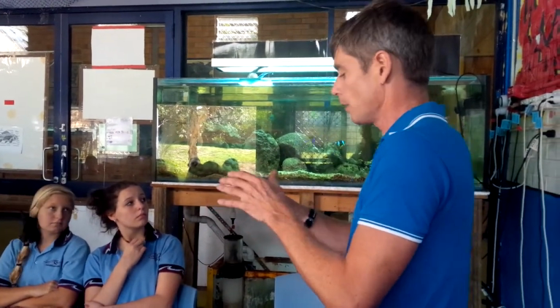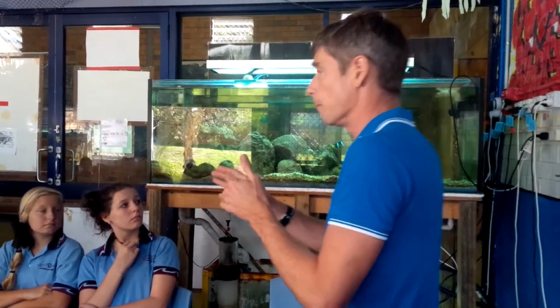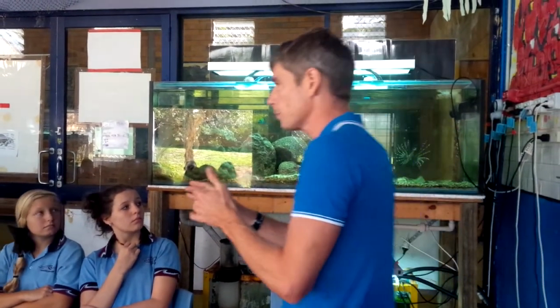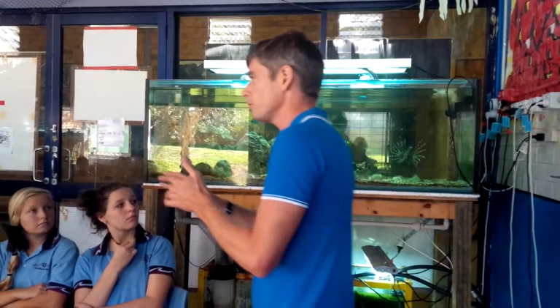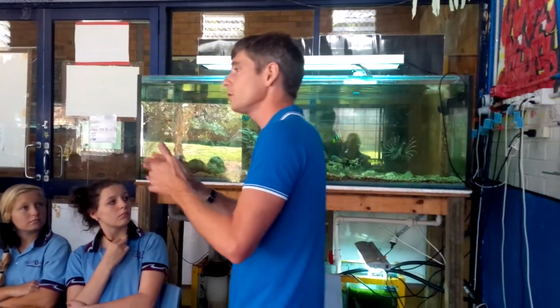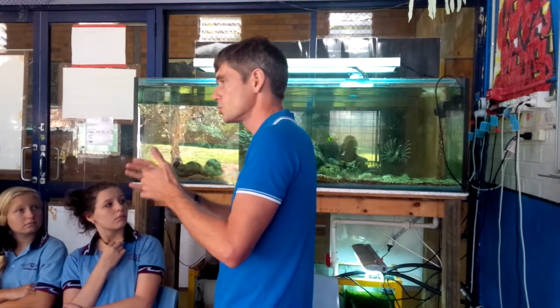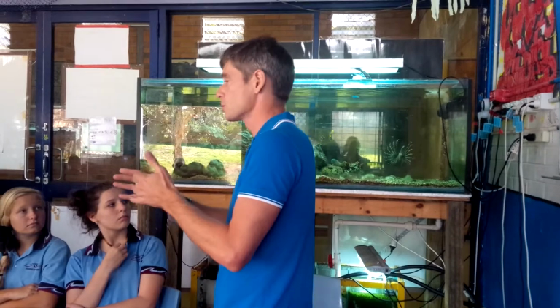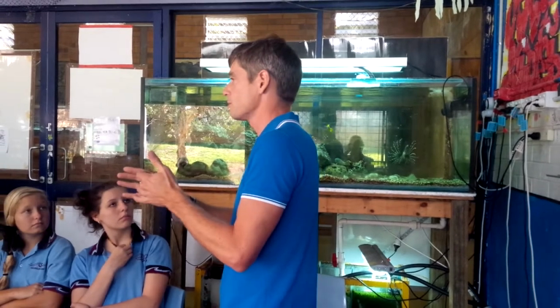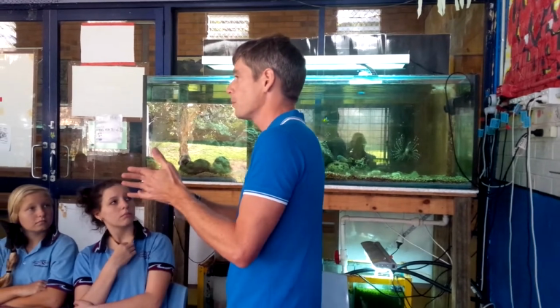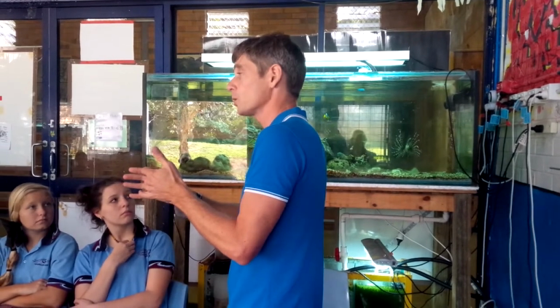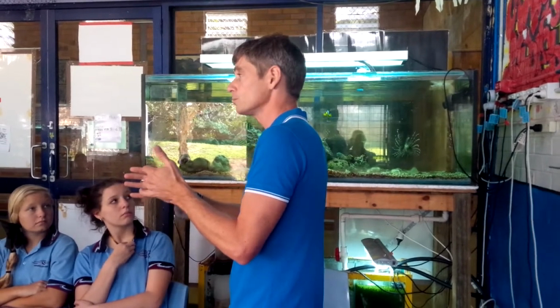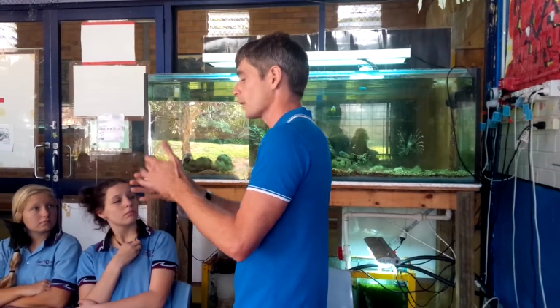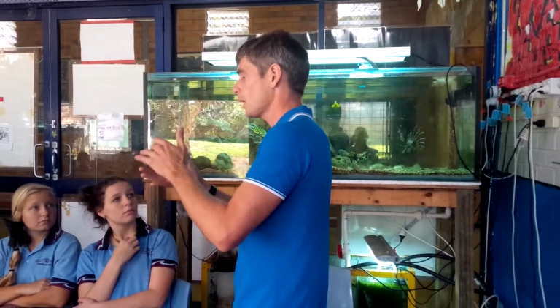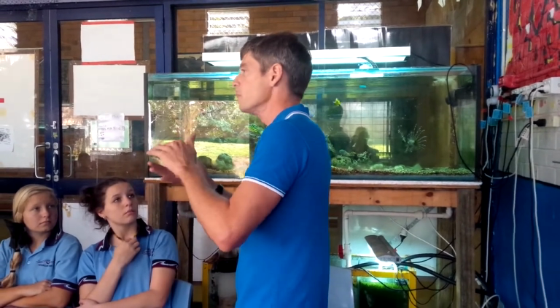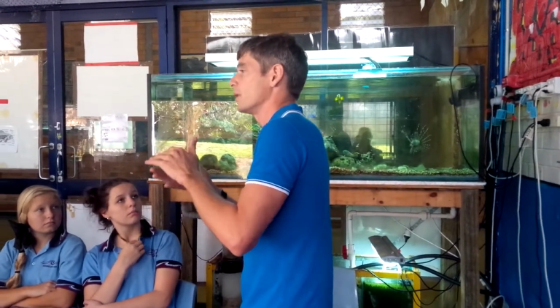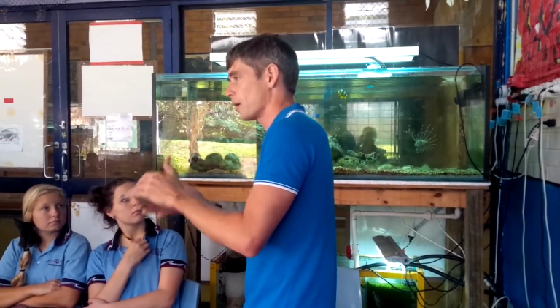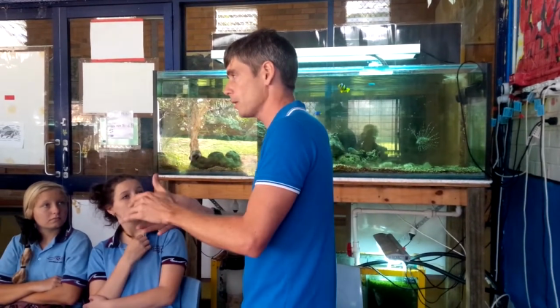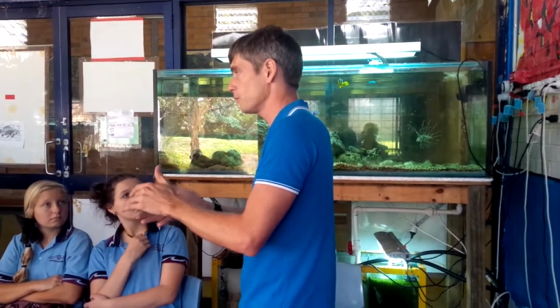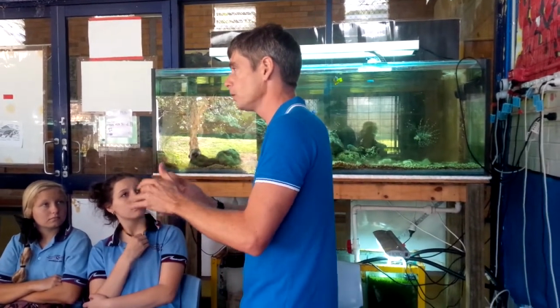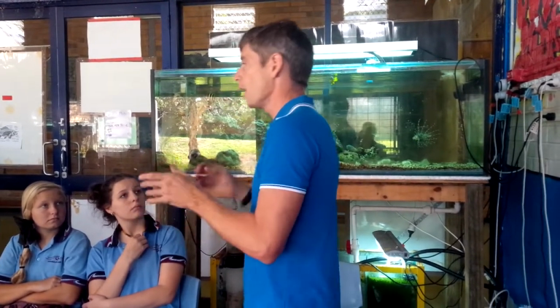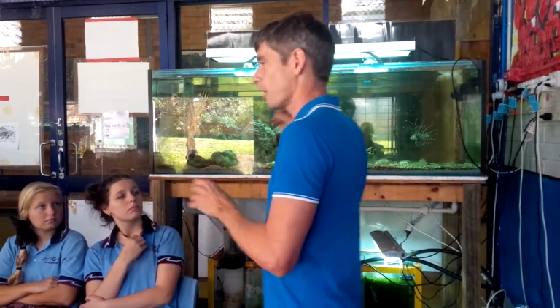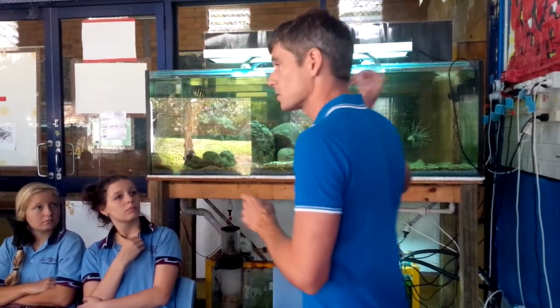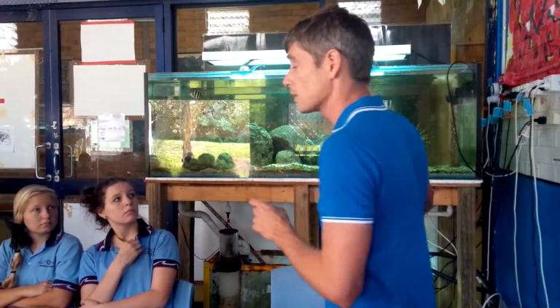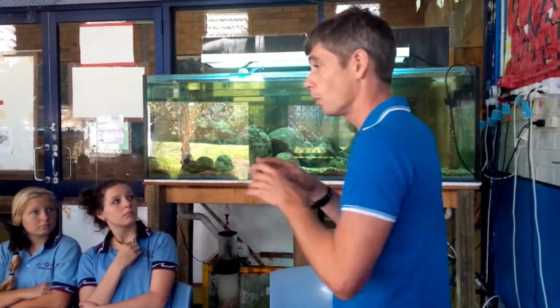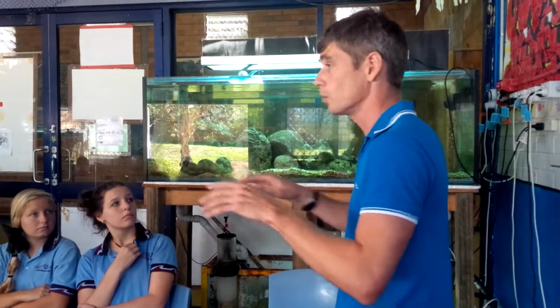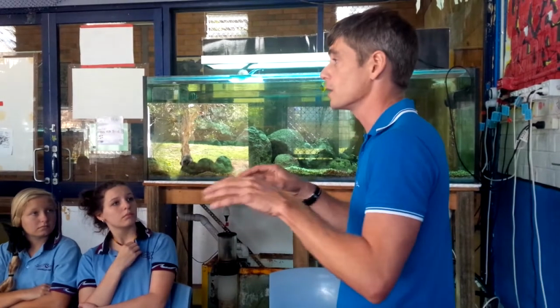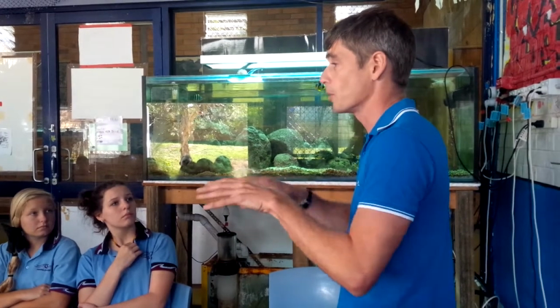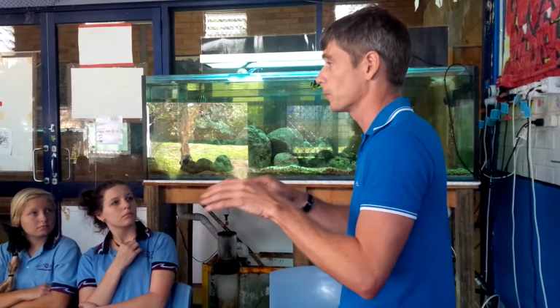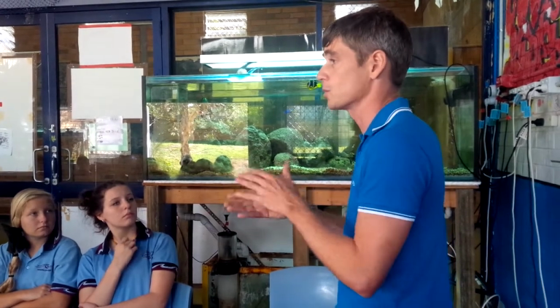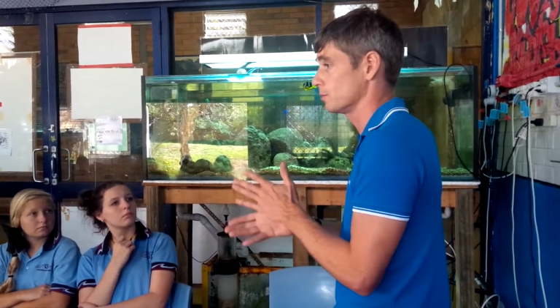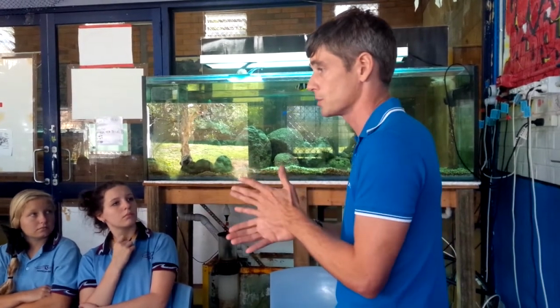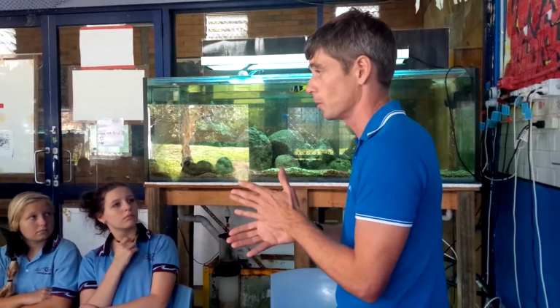From a mining point of view, geology is very important. But from an environmental point of view, environmental science is also a very popular course at university.